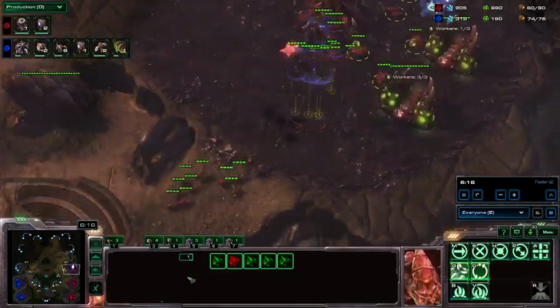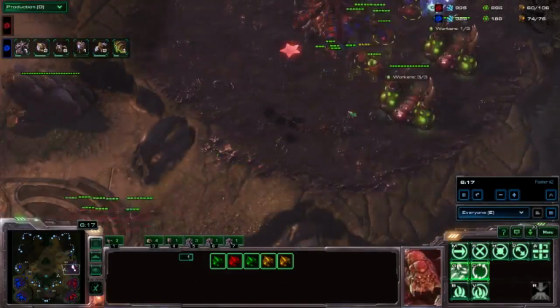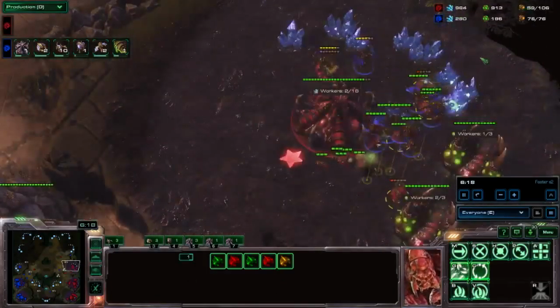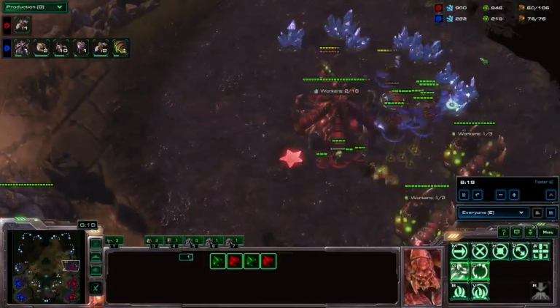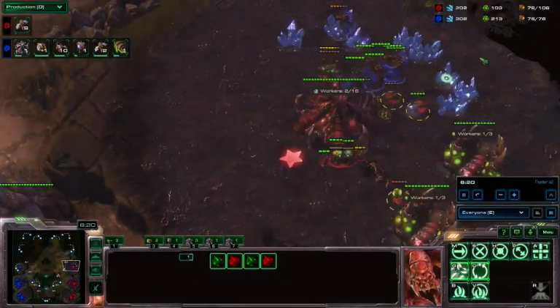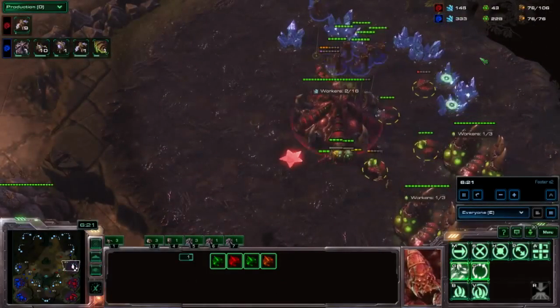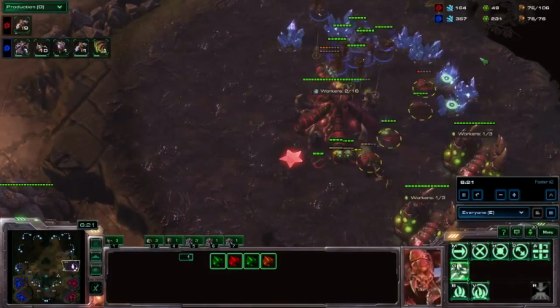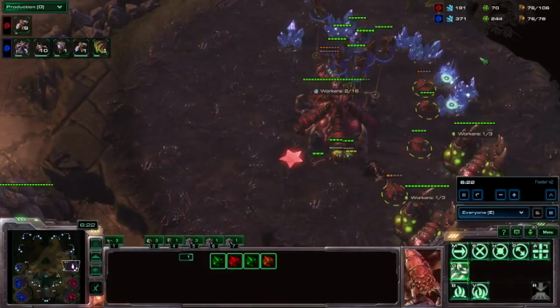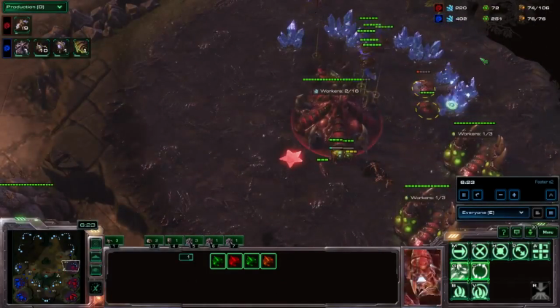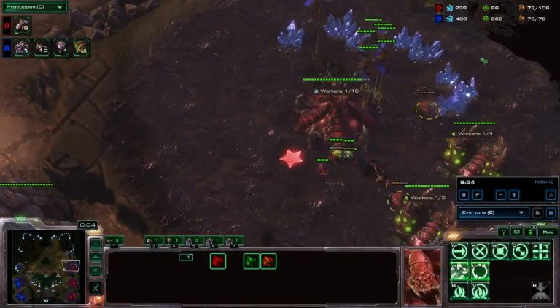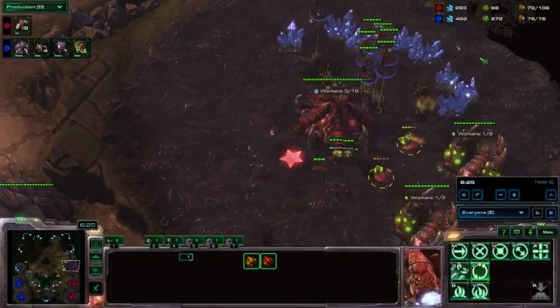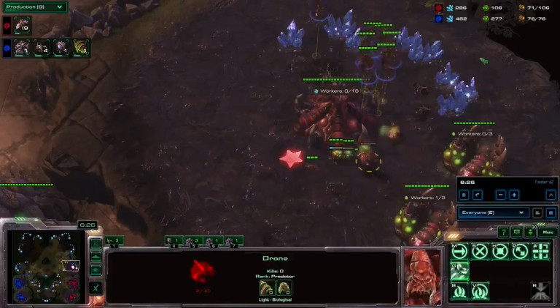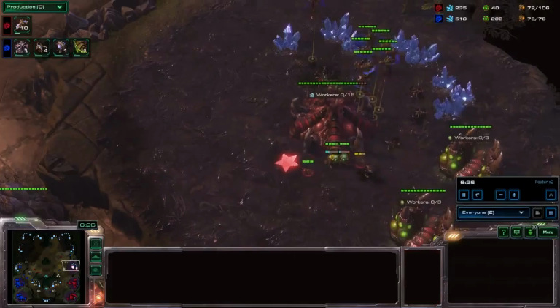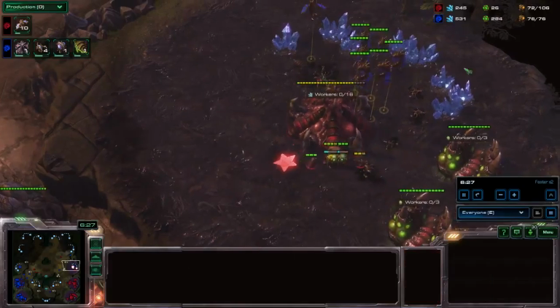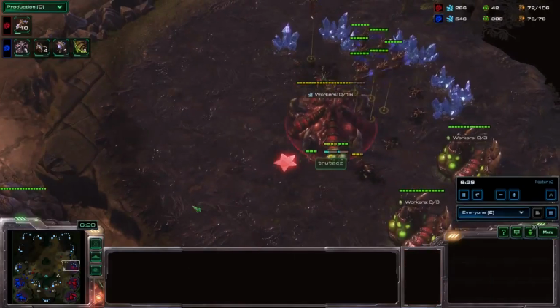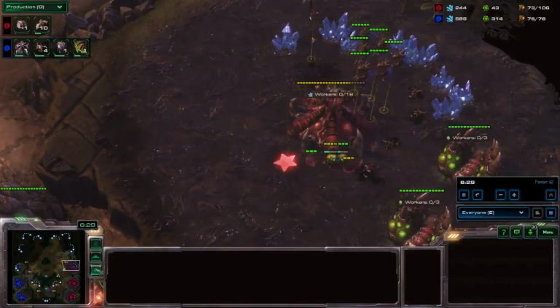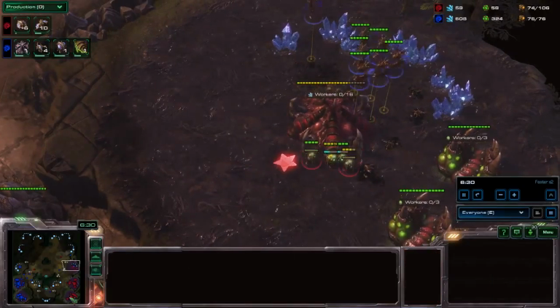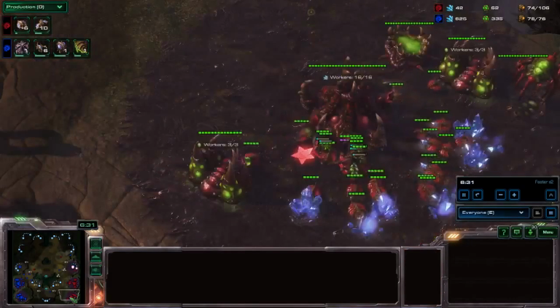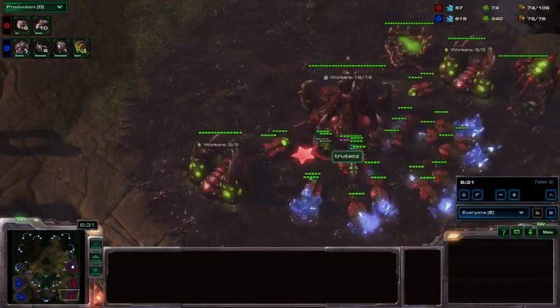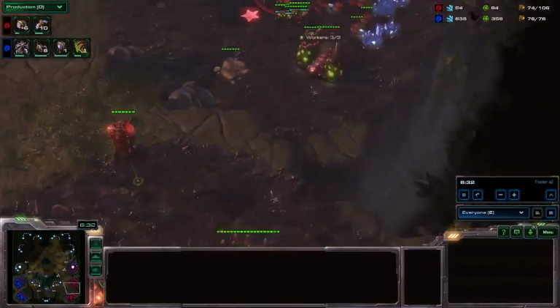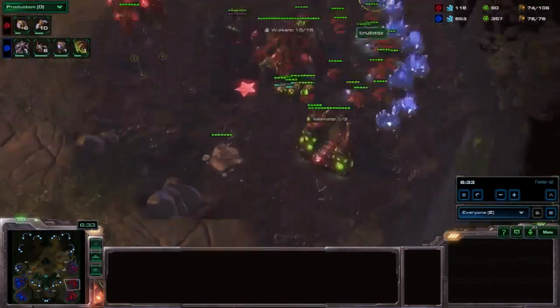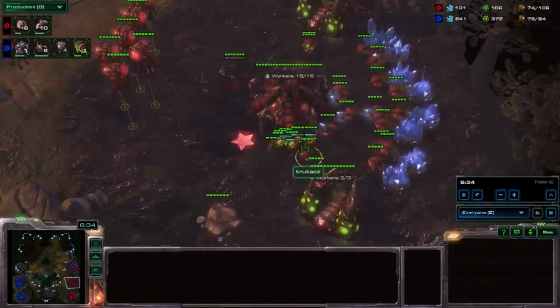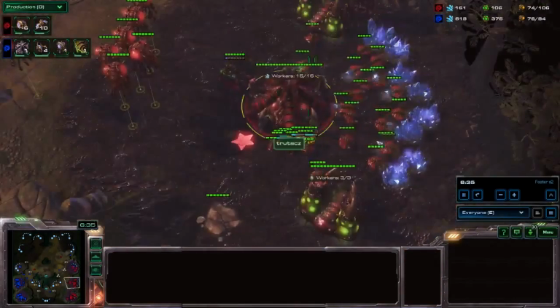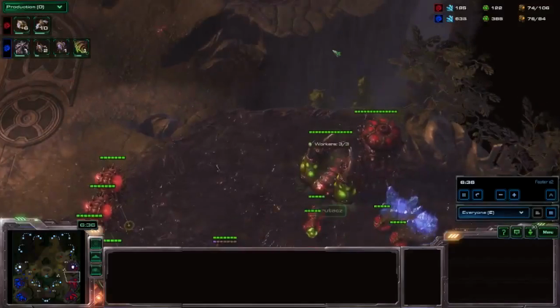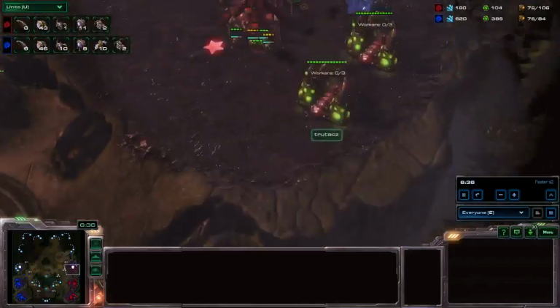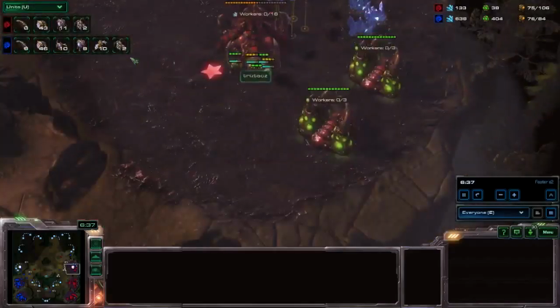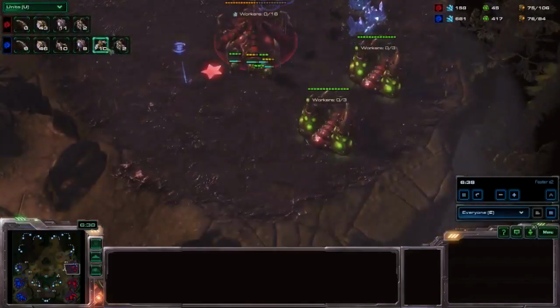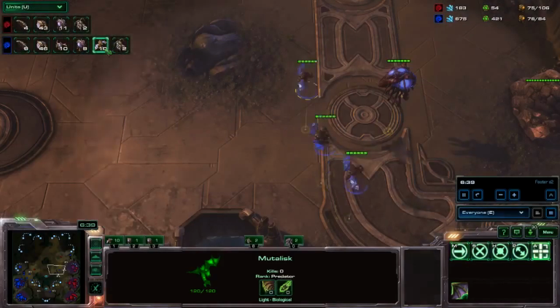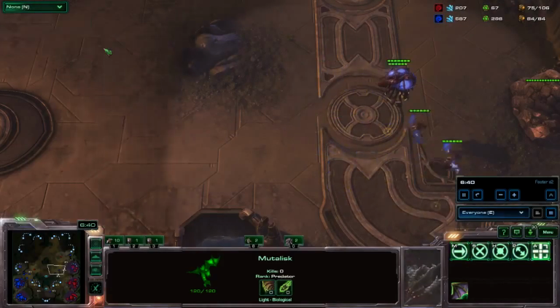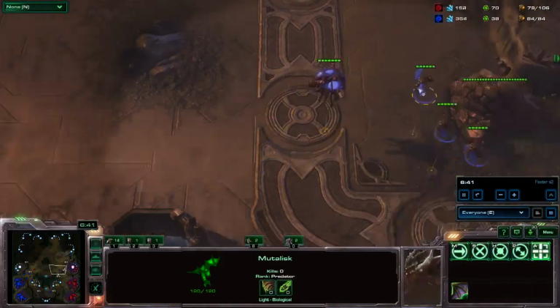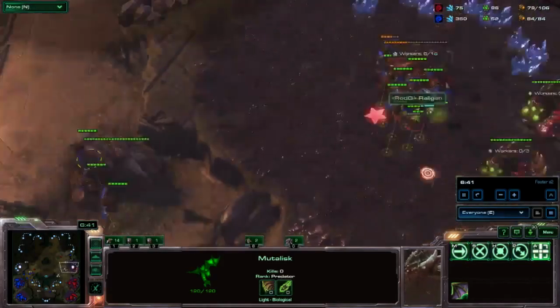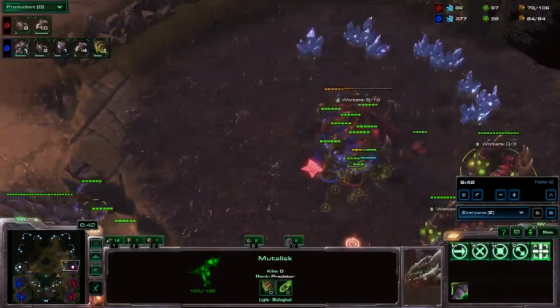At this point you can see why all-ins are kind of weak on this map. Banelings coupled with Spinecrawlers defend really well against any sort of early game Zerg harass. The follow-up is a really fast Spire, followed by a 3rd base and some Zergling pressure. He did not really drone up his 3rd base yet, and his all-in failed to do much damage at all. Now you see the Mutas are wreaking havoc as they should — I am quite a bit ahead, and he is only now starting to make his Mutalisks, making 10 at a time while I currently have 10 of my own.